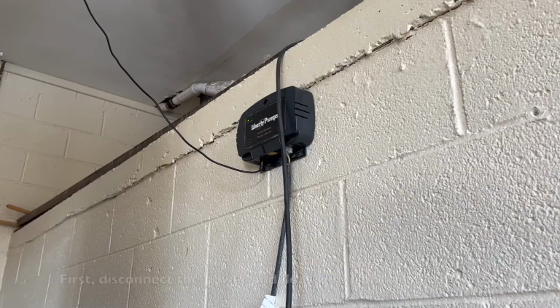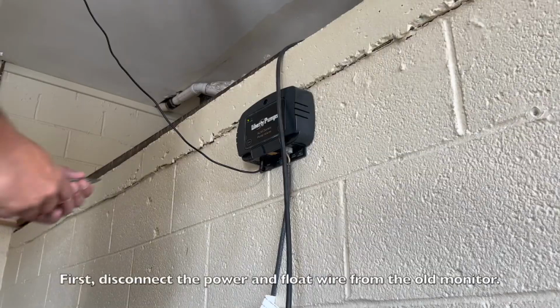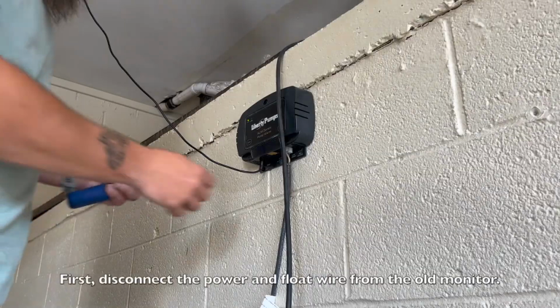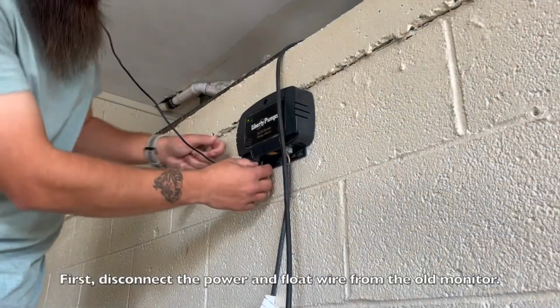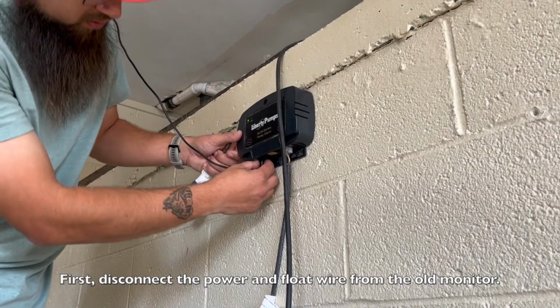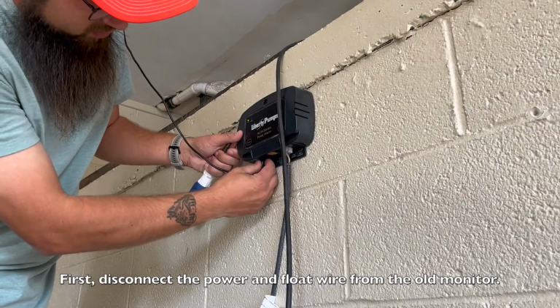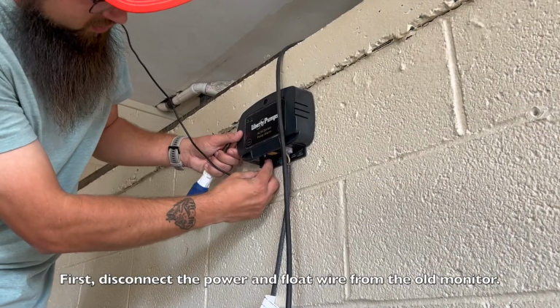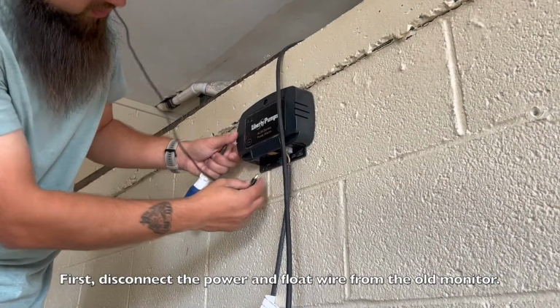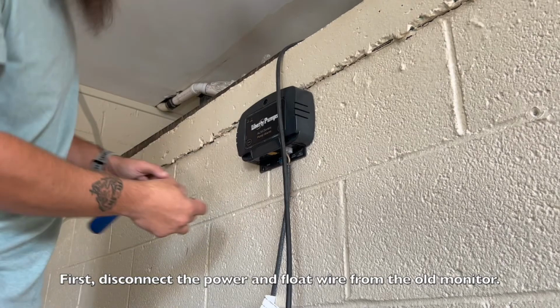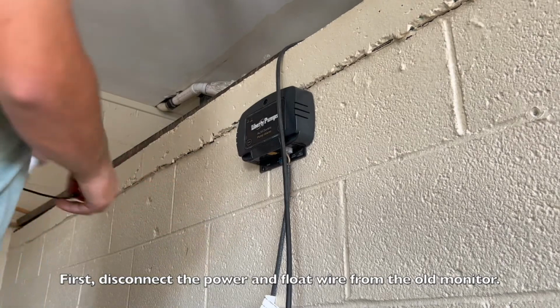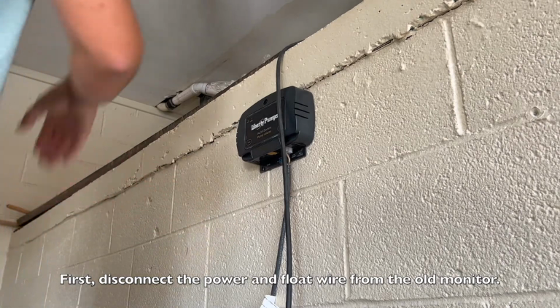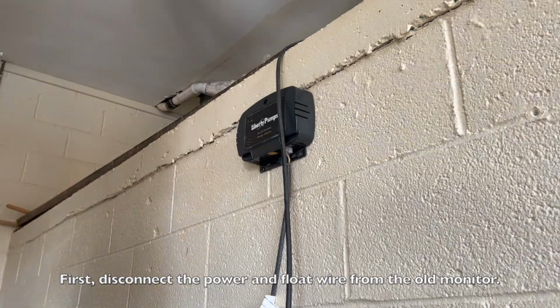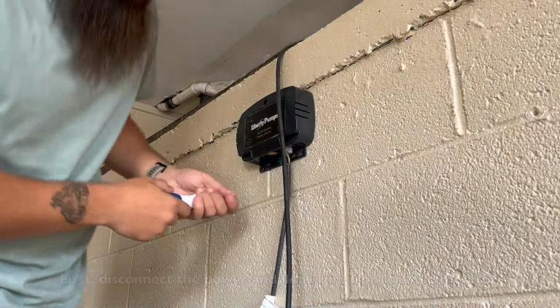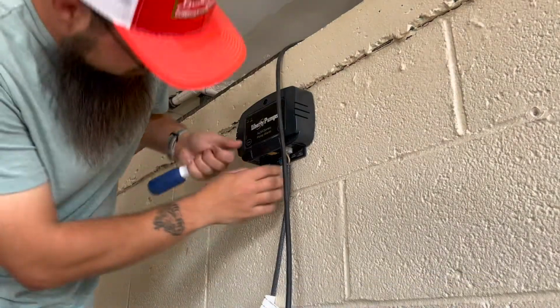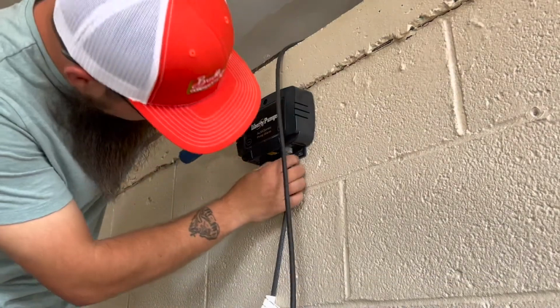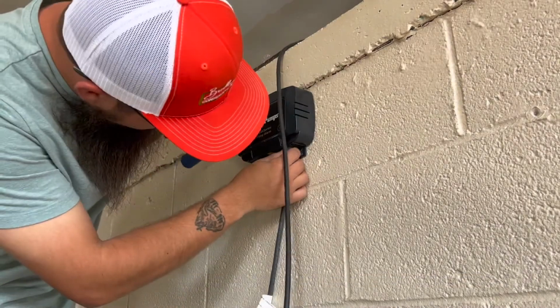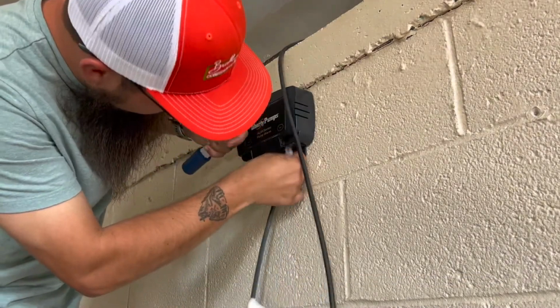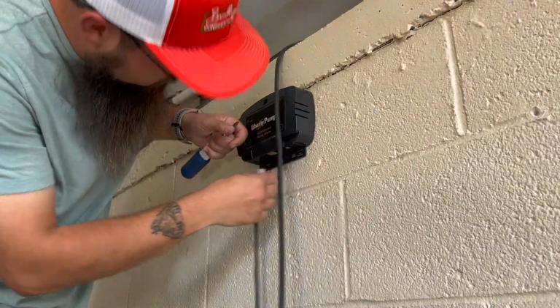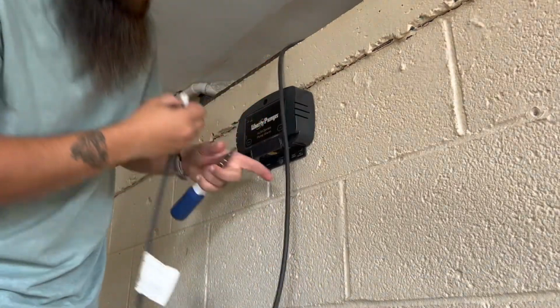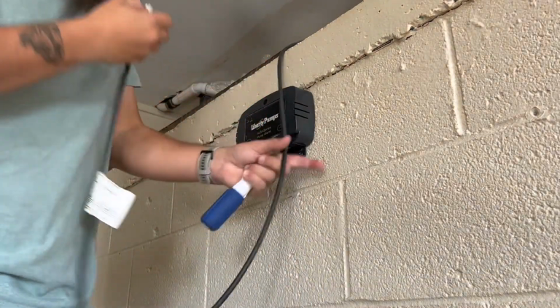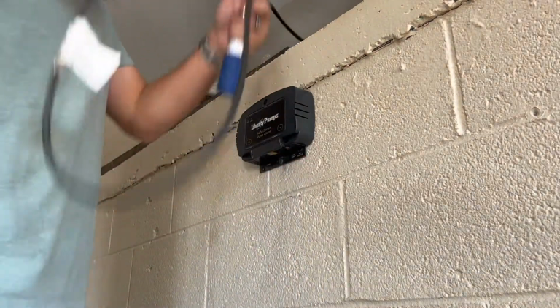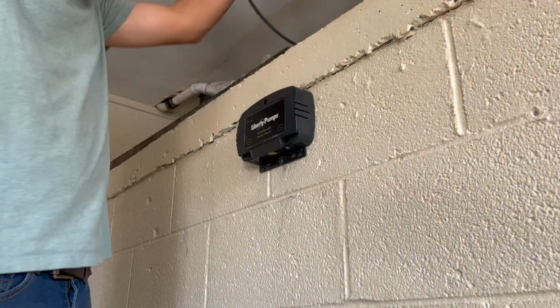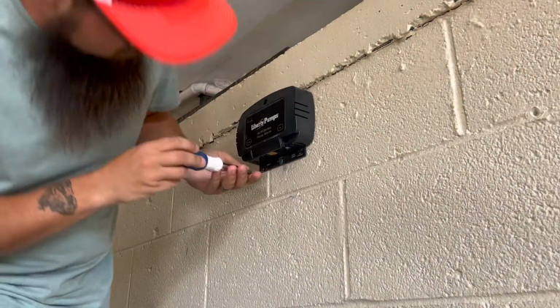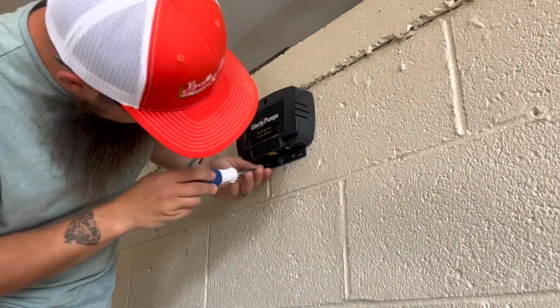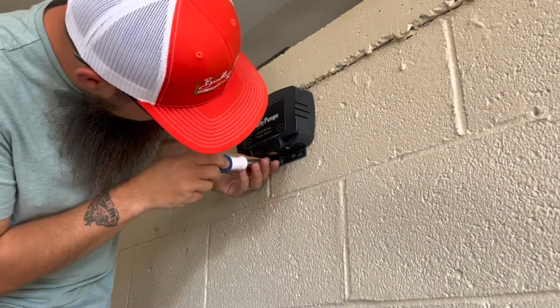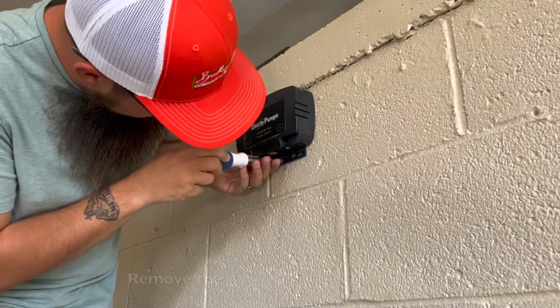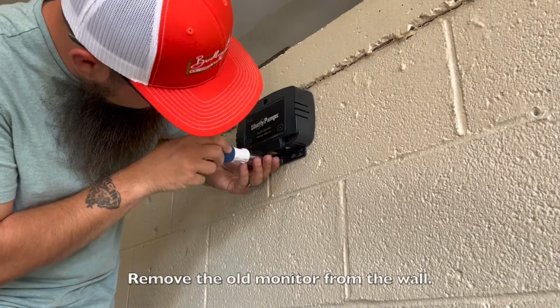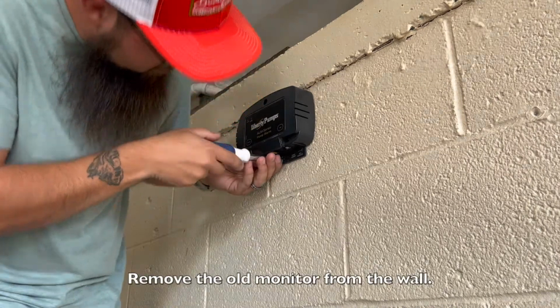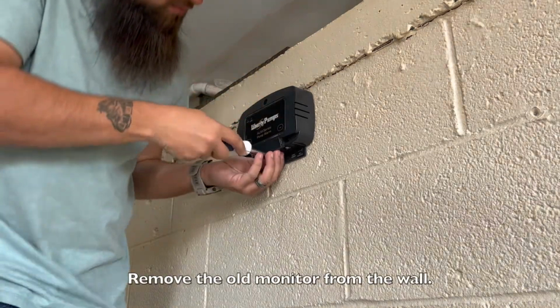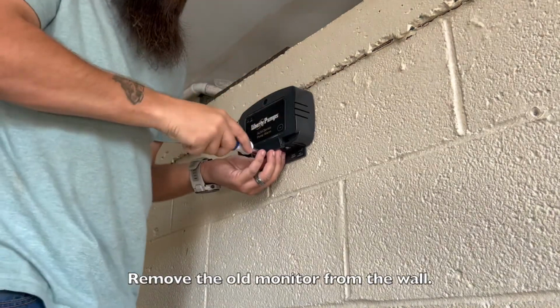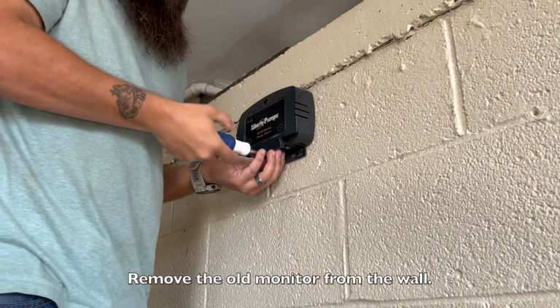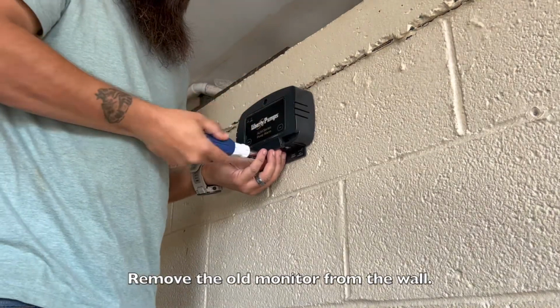First, disconnect the power and float wire from the old monitor, then remove the old monitor from the wall.